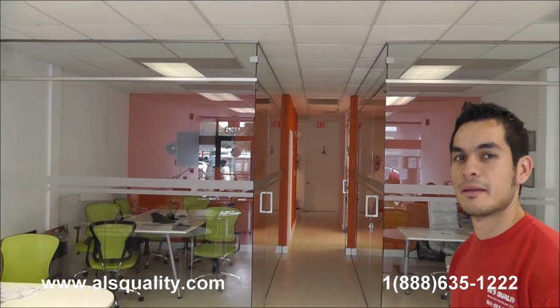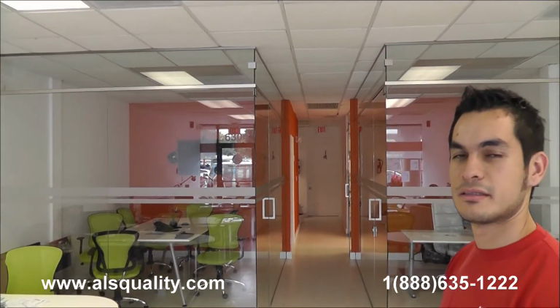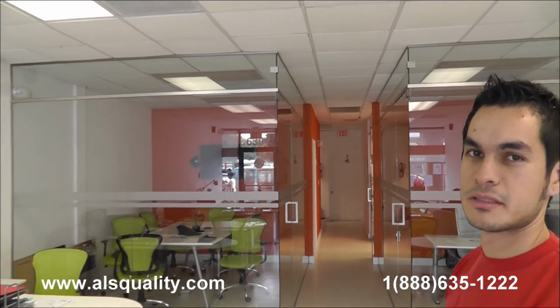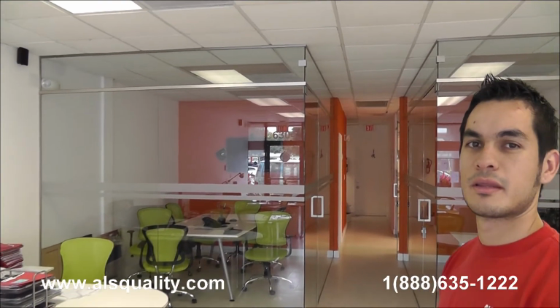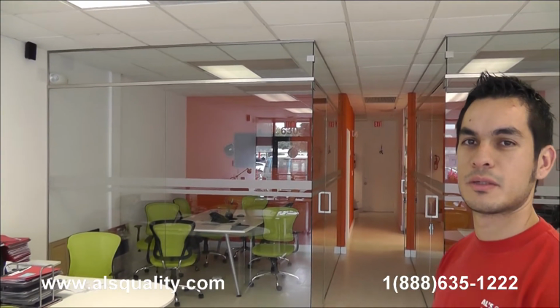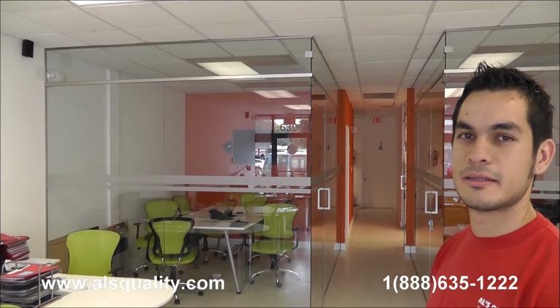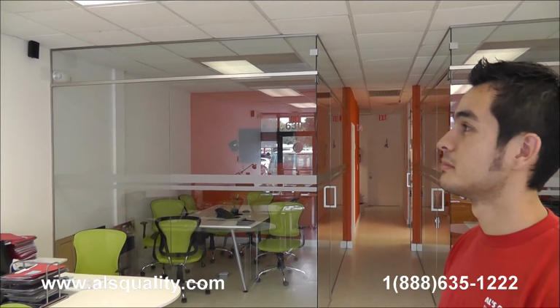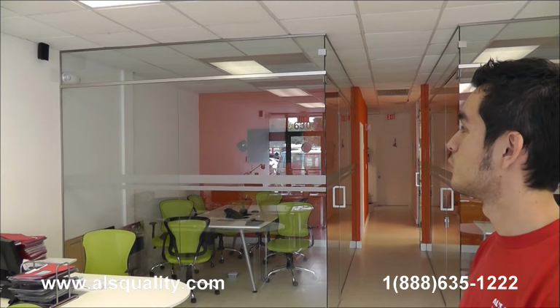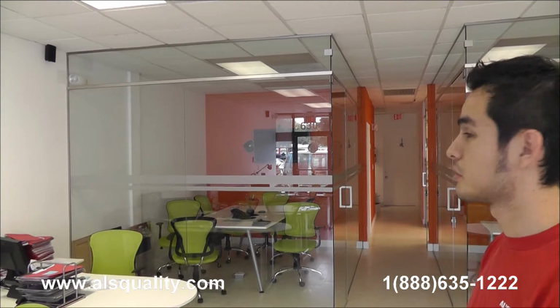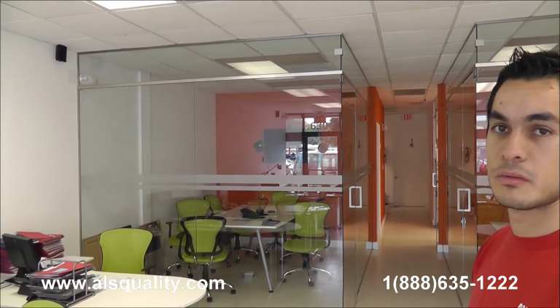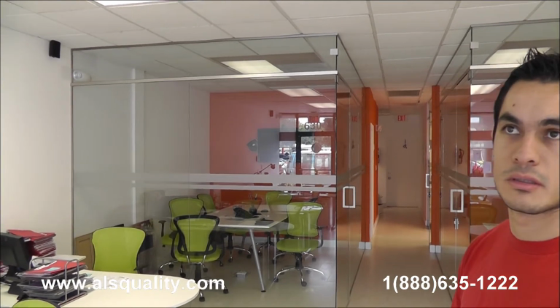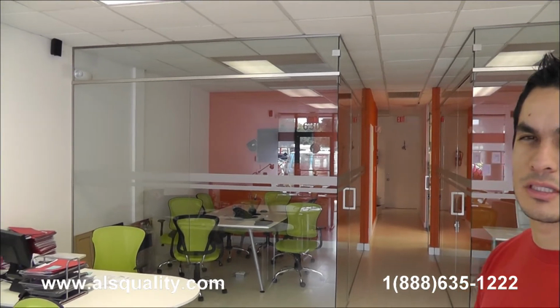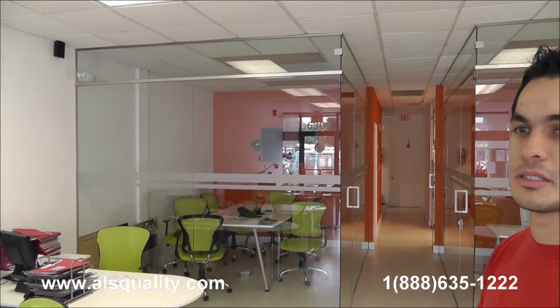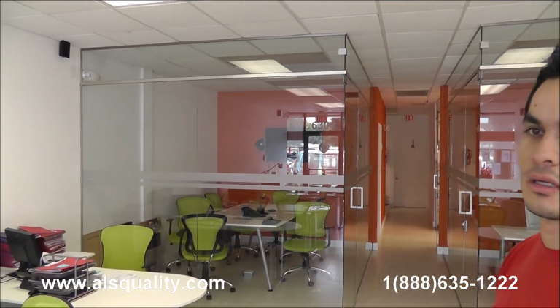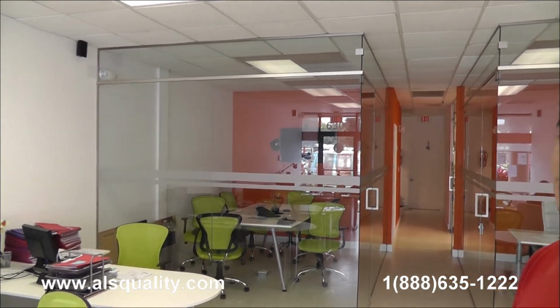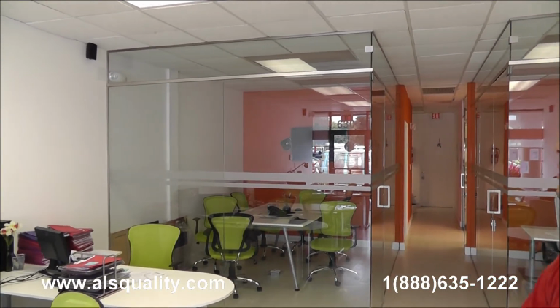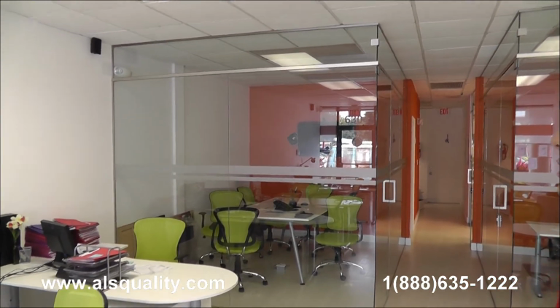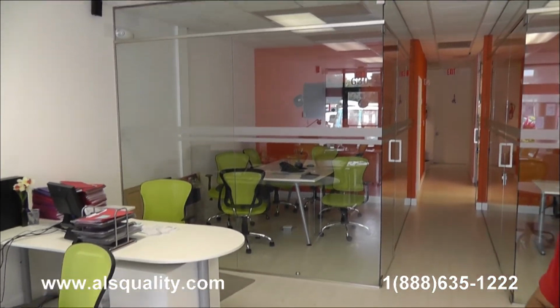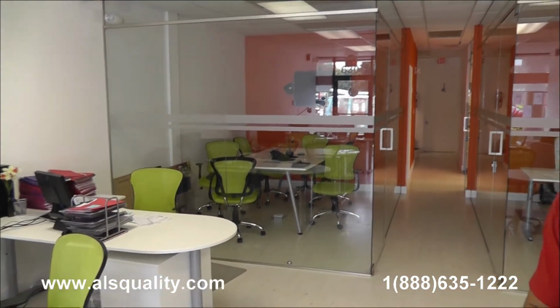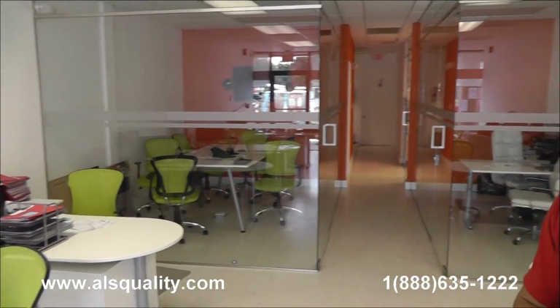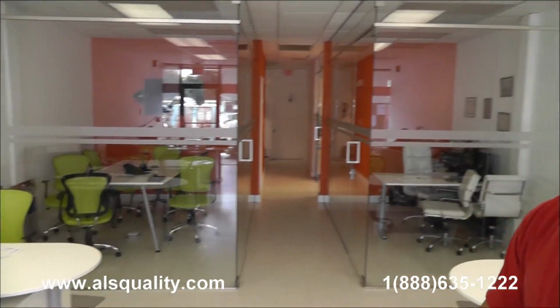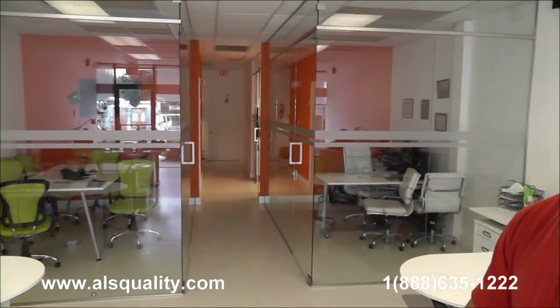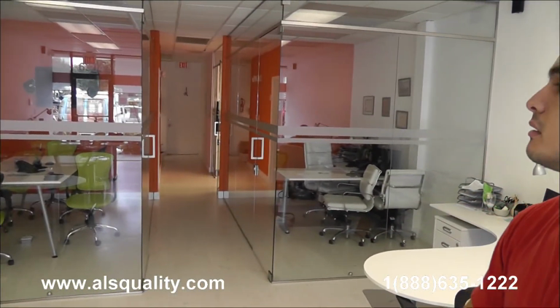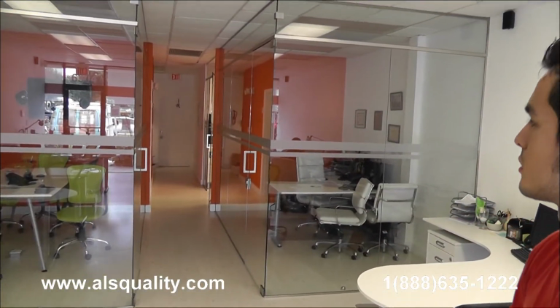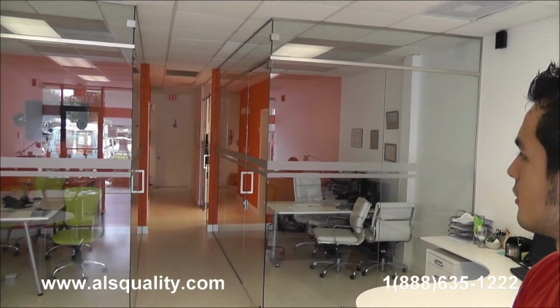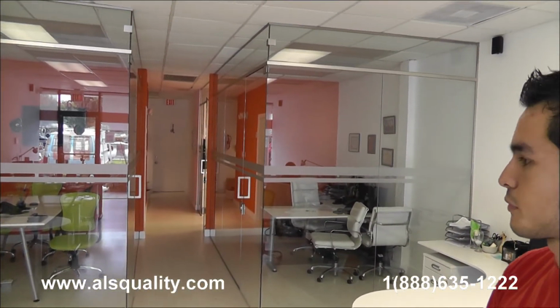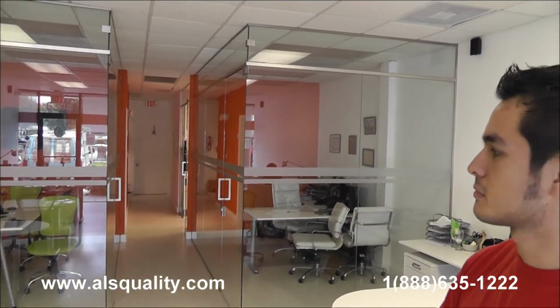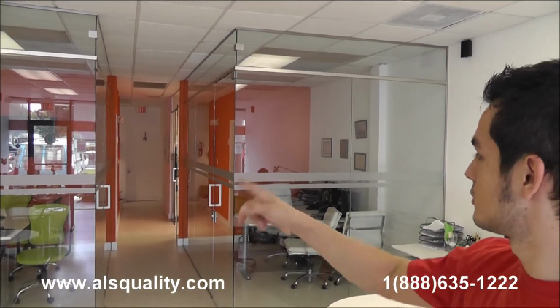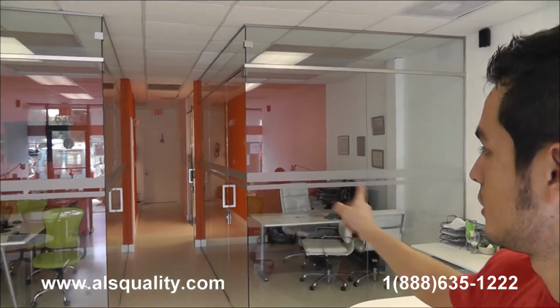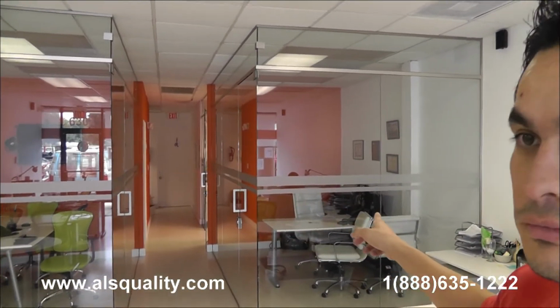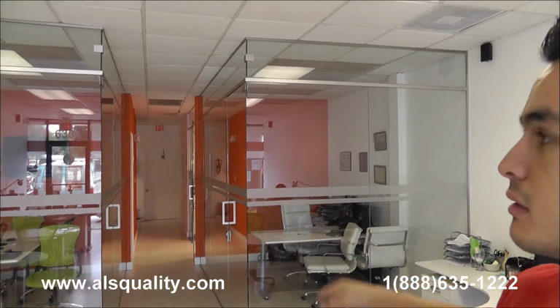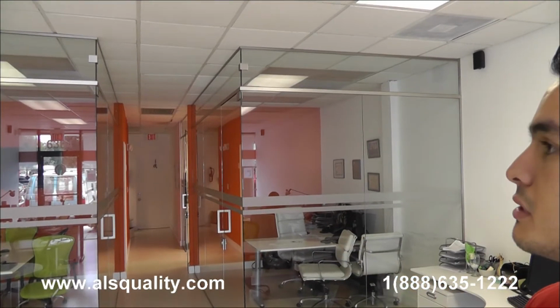Hi, this is Roger with Al's Quality. This time we want to show you some glass partitions that we just finished installing here at a real estate office. It was for three rooms, two here in the front that you see.